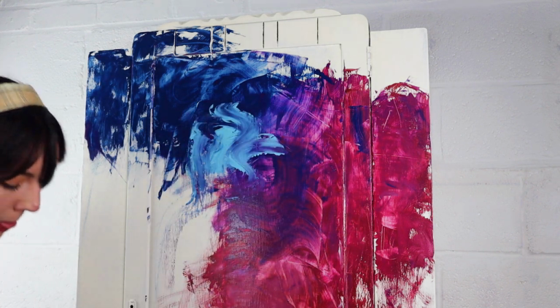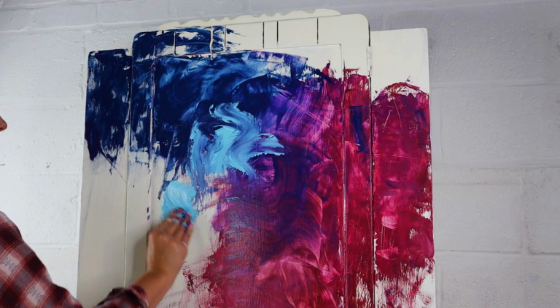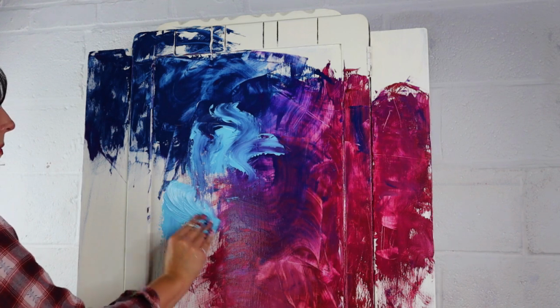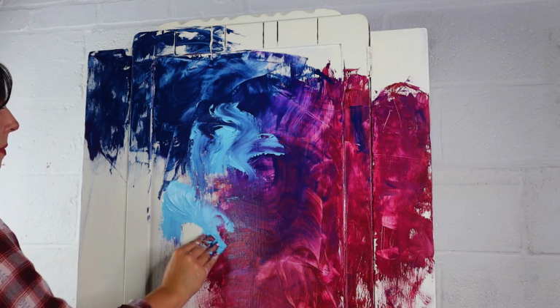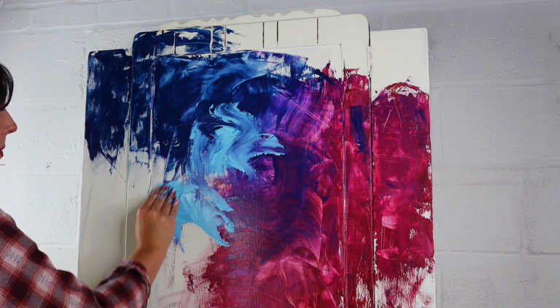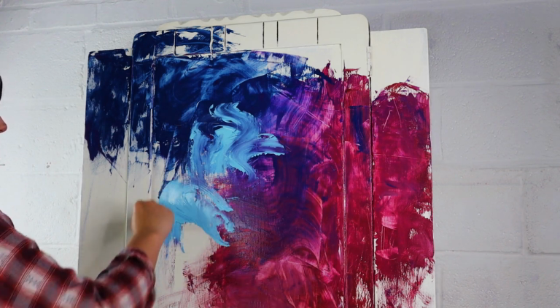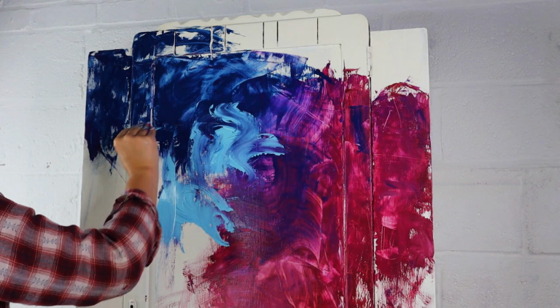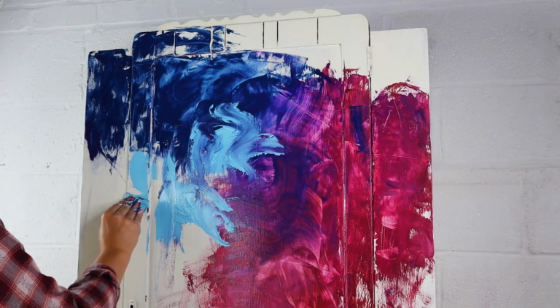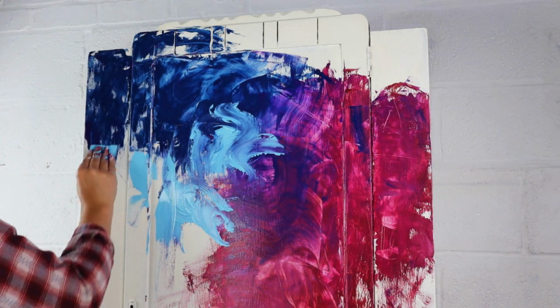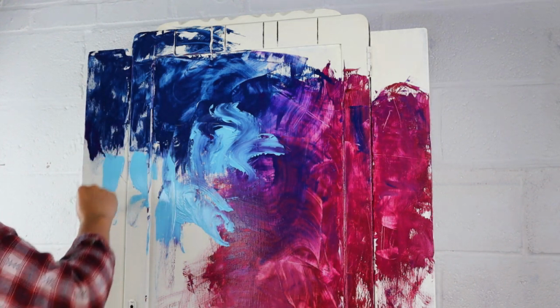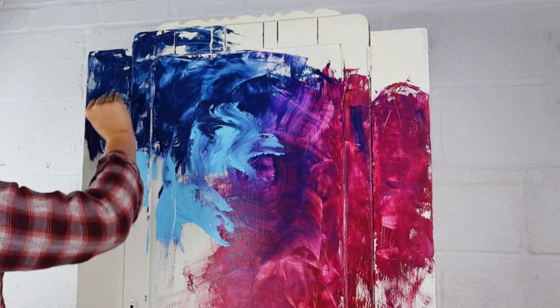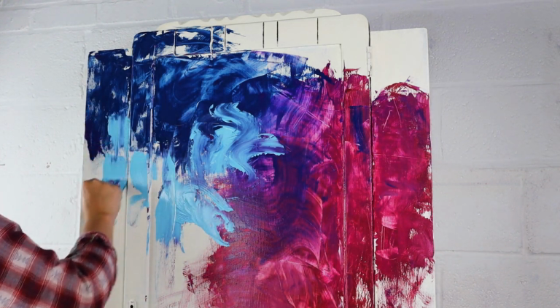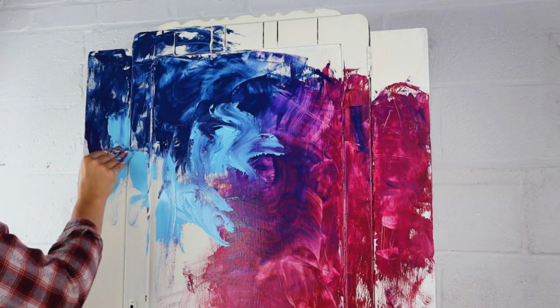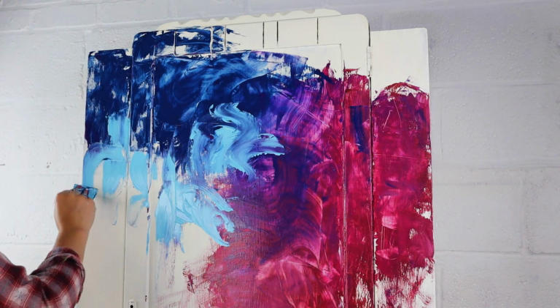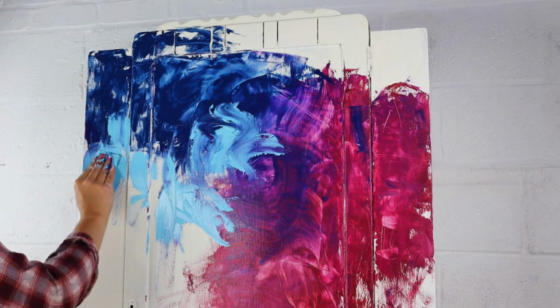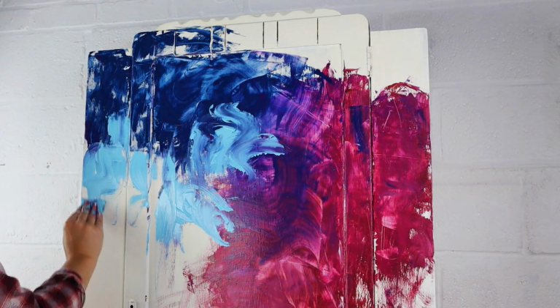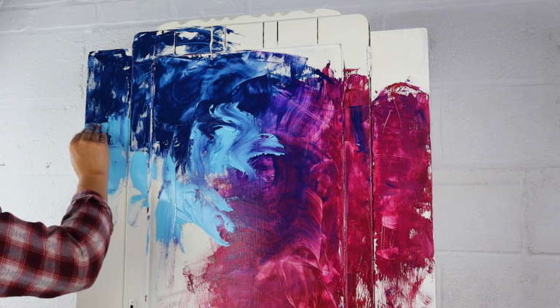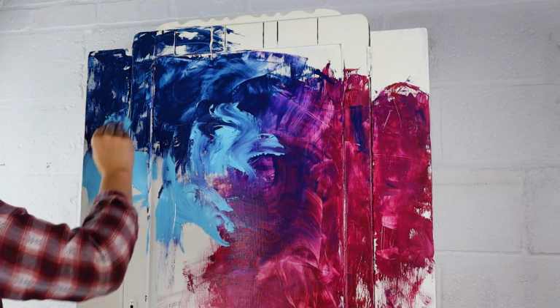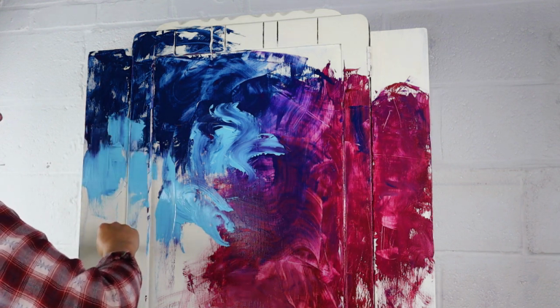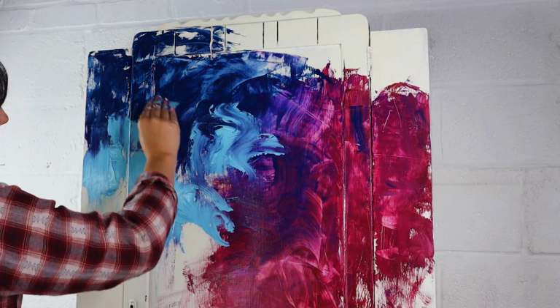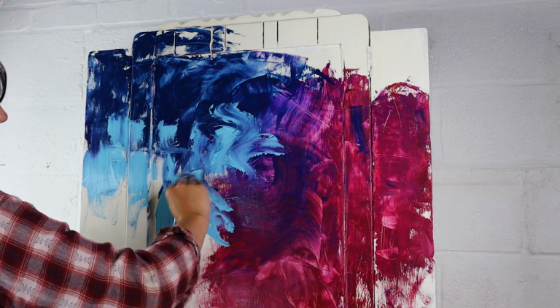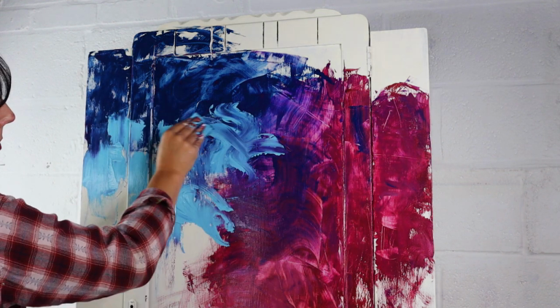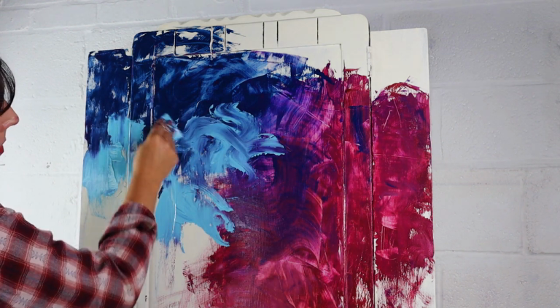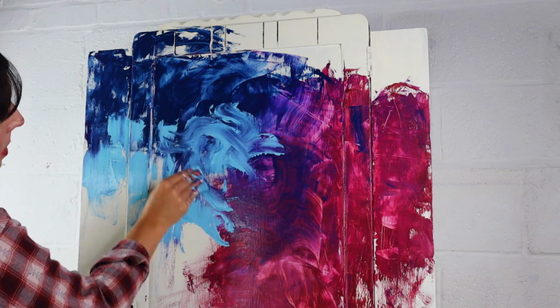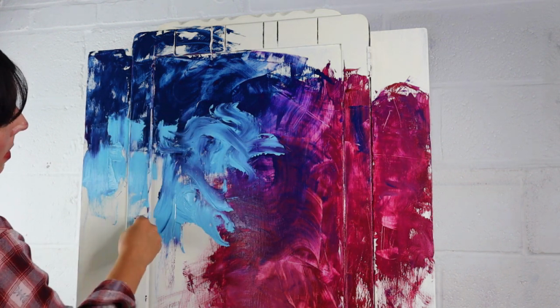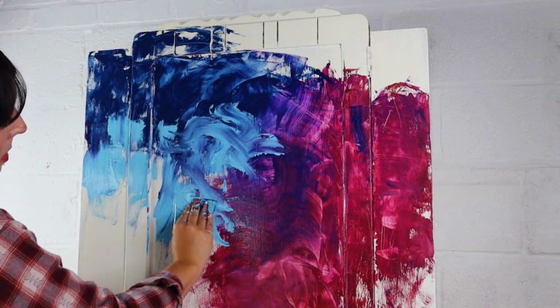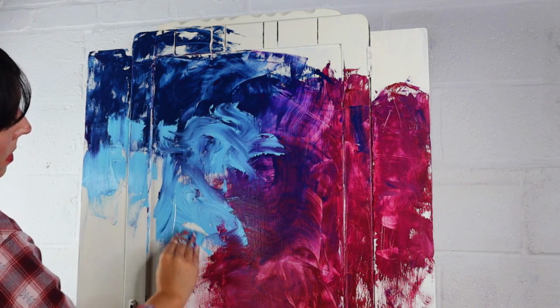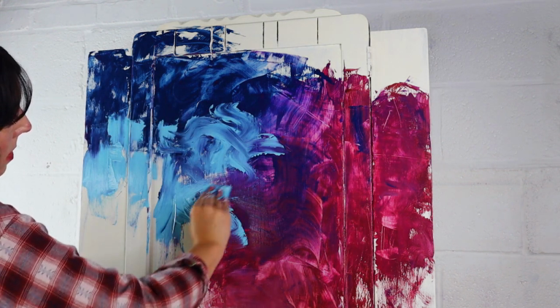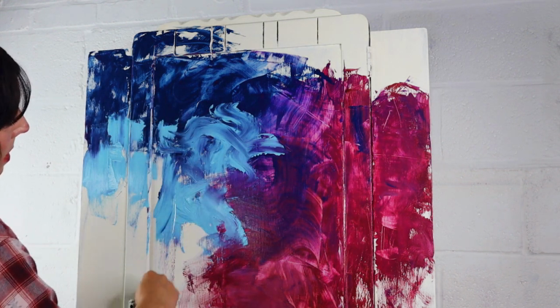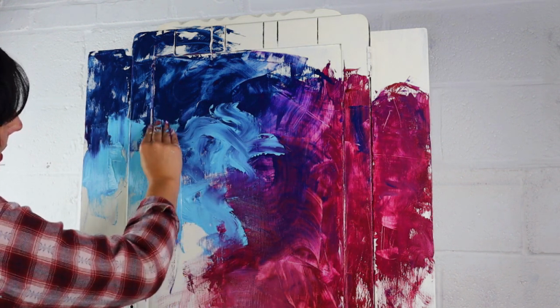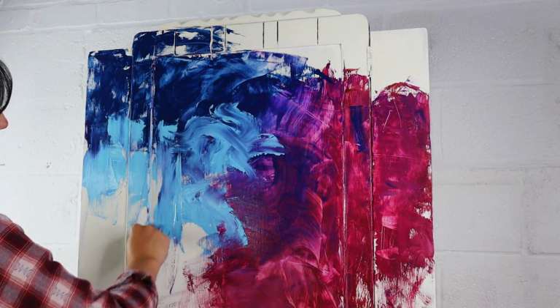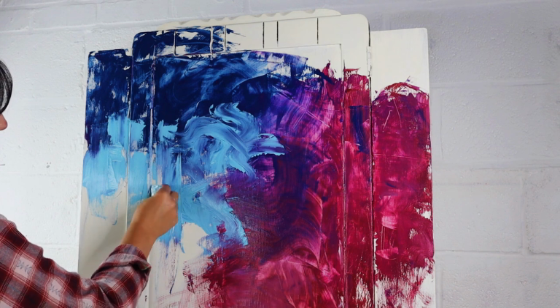So obviously I'm using a lot of colours today — I don't expect you to go out and buy every single colour. What I would suggest is use what colours you have to hand, have a play and see what happens.